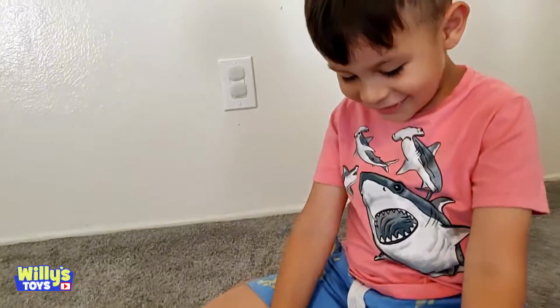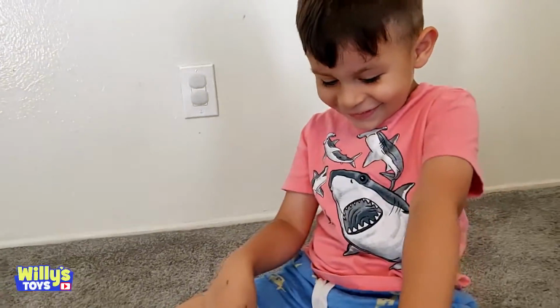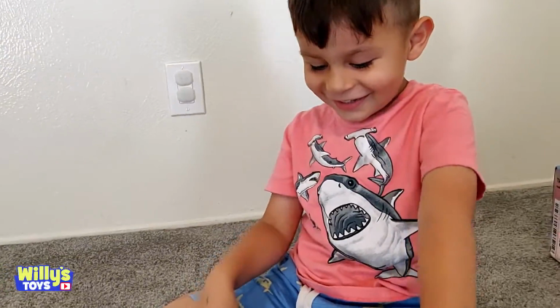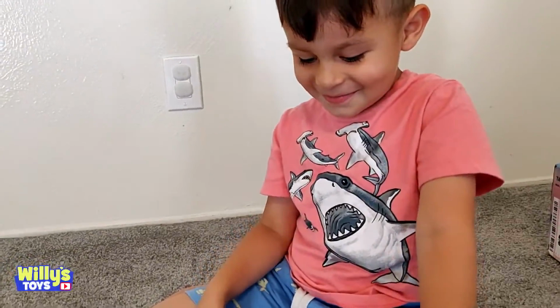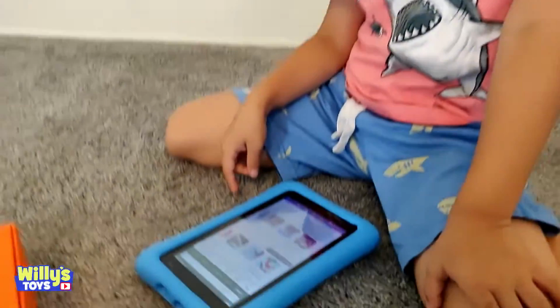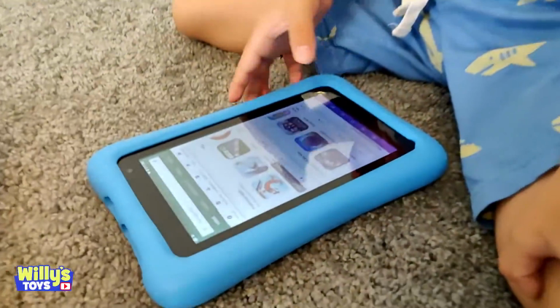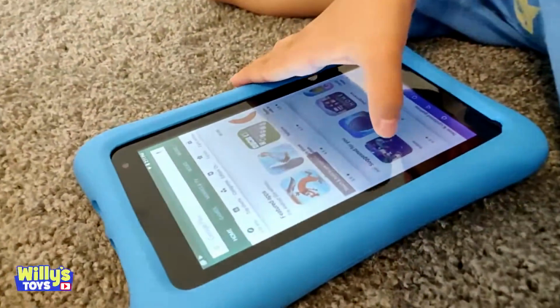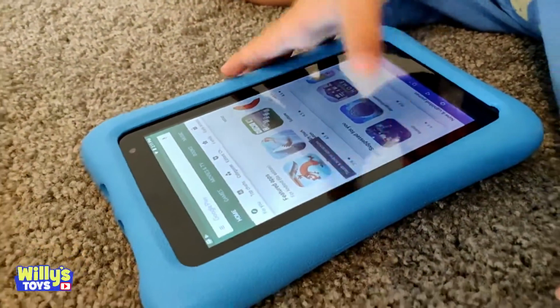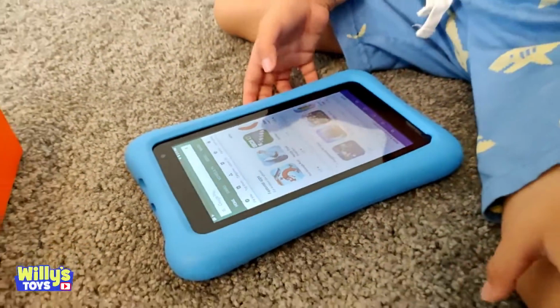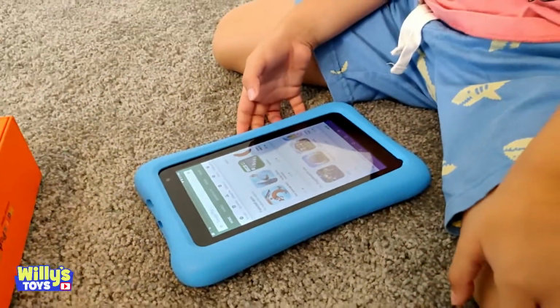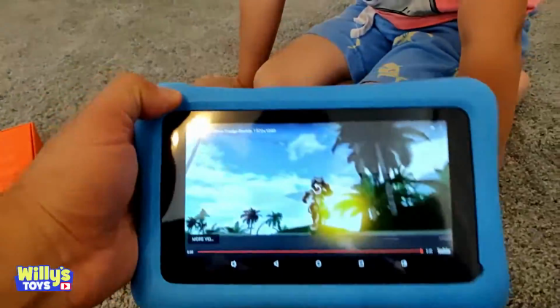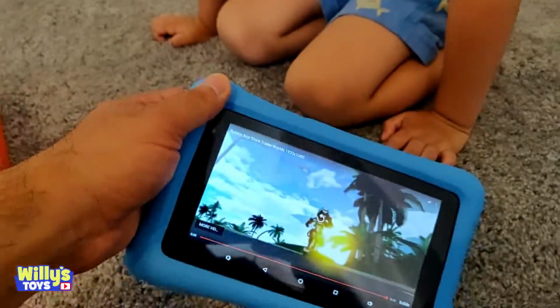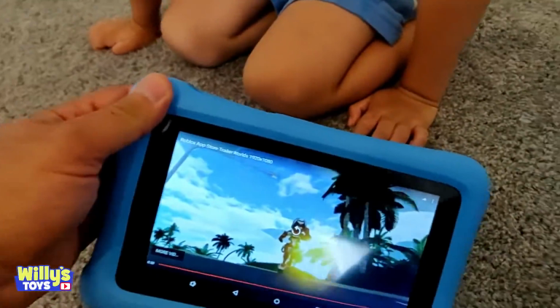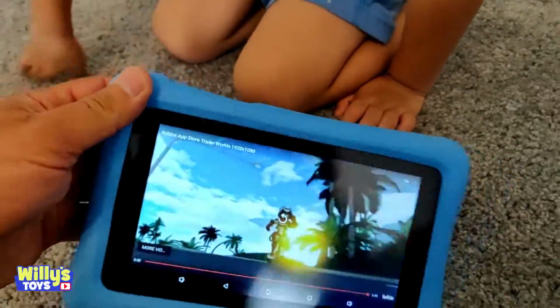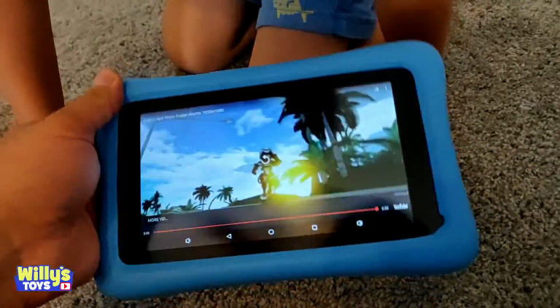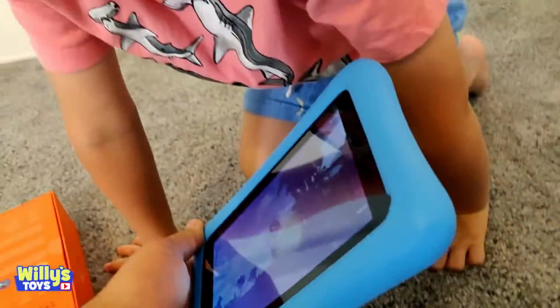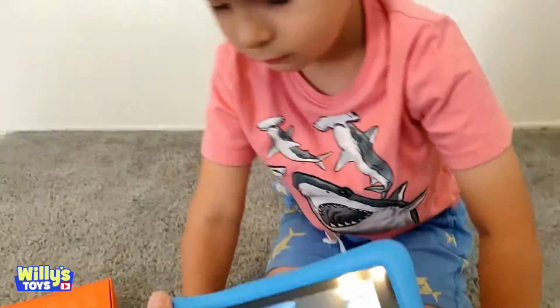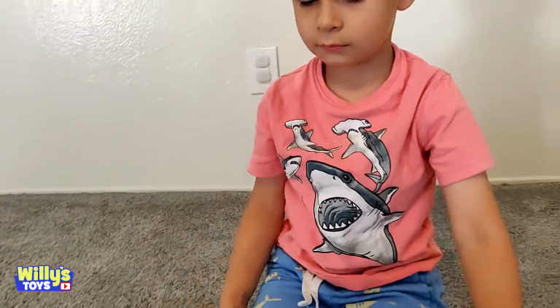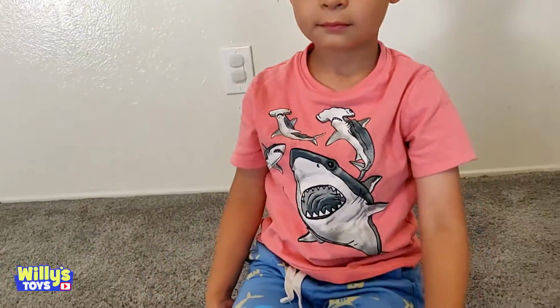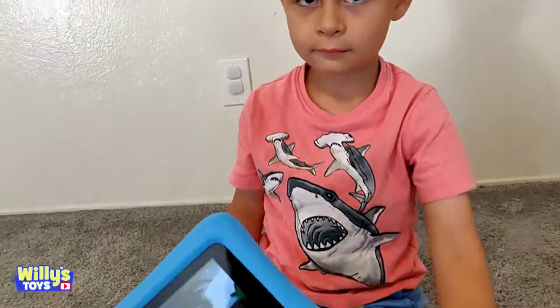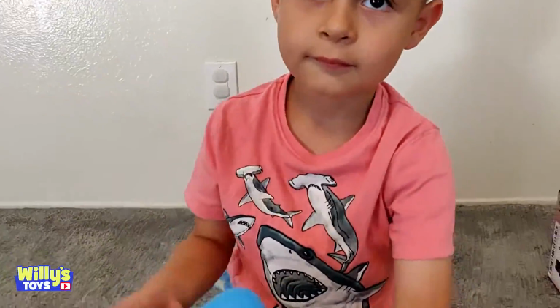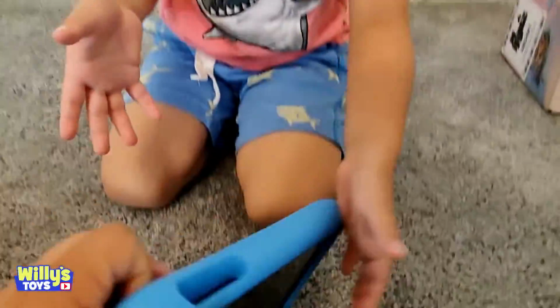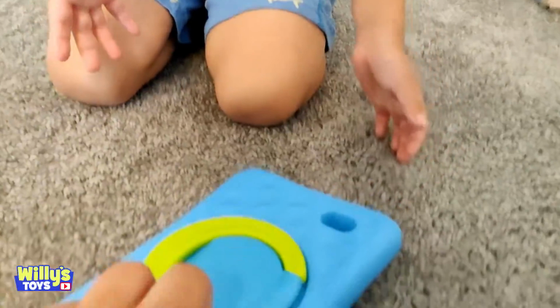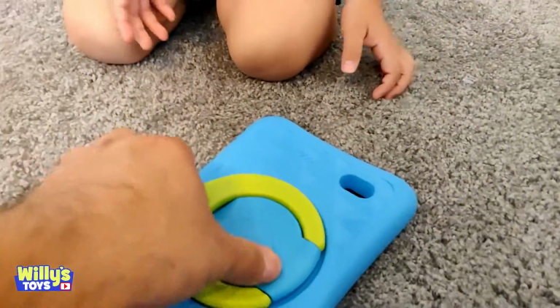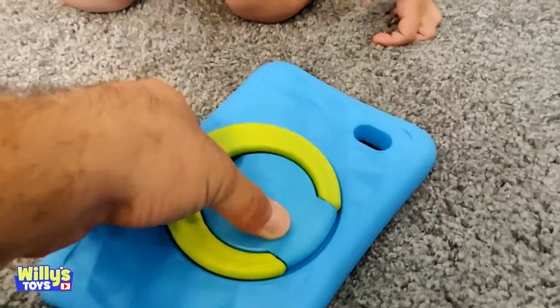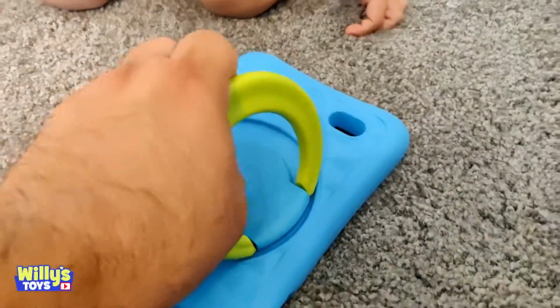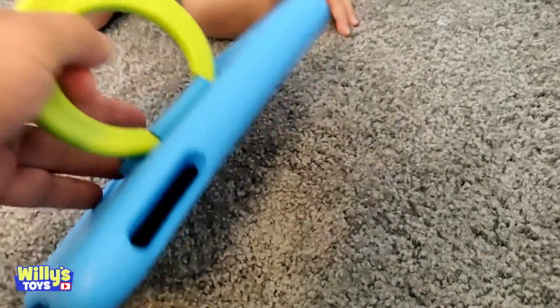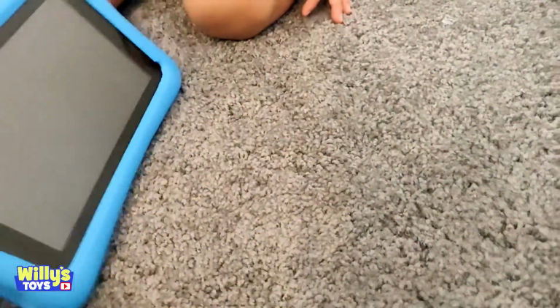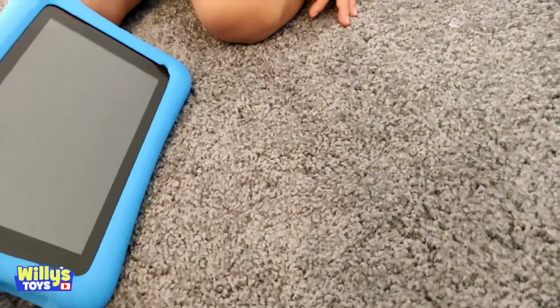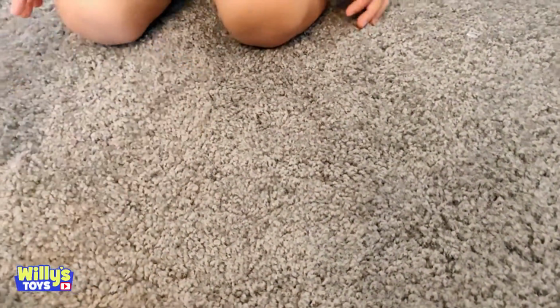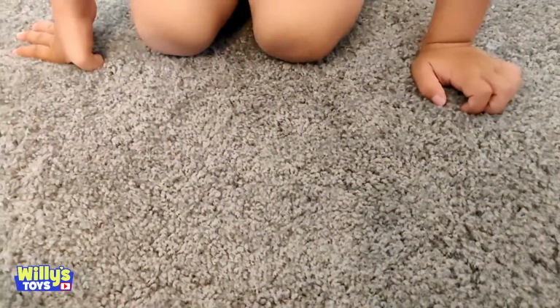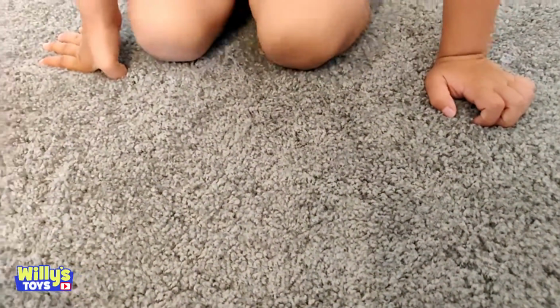There are a lot of games. With this really awesome silicone case that makes it very childproof, it has a little stand. You can pop this out and you can watch your videos like that.